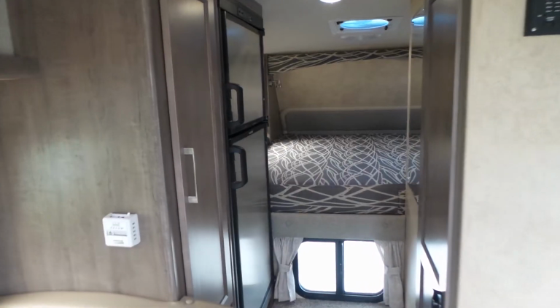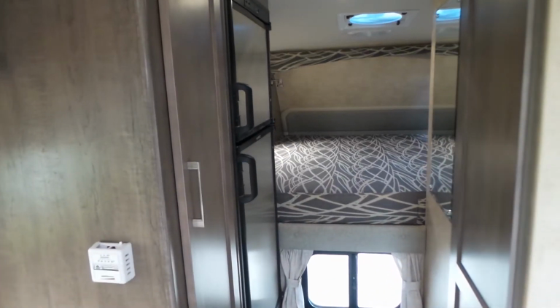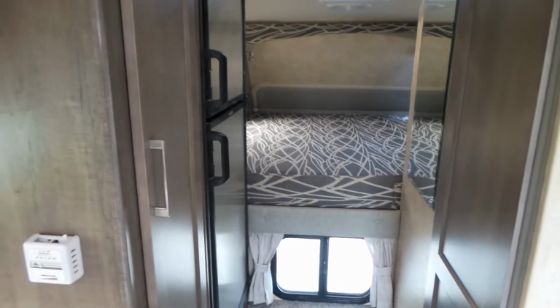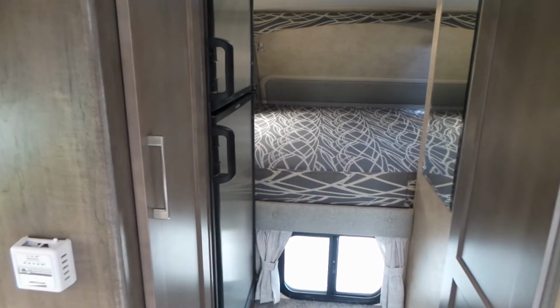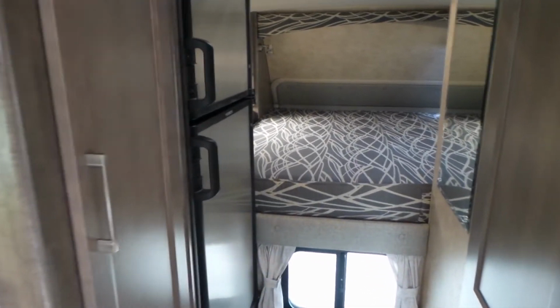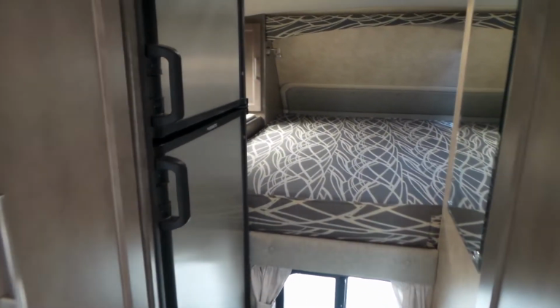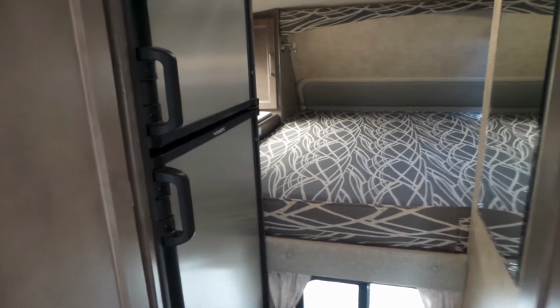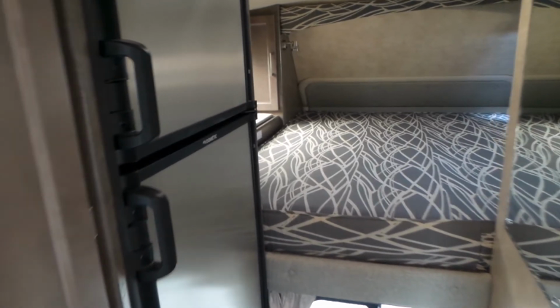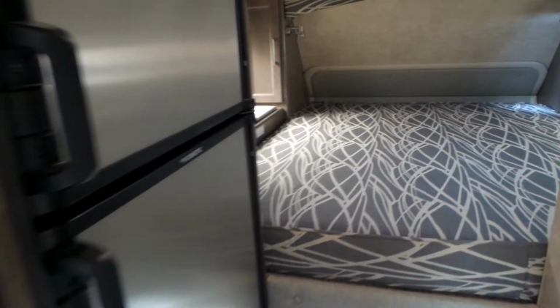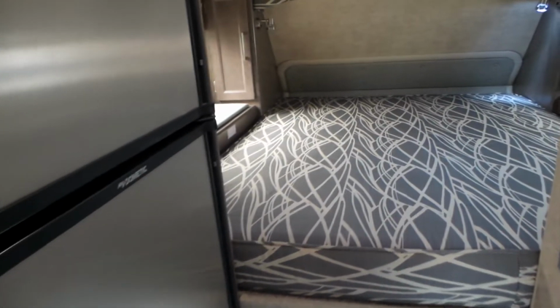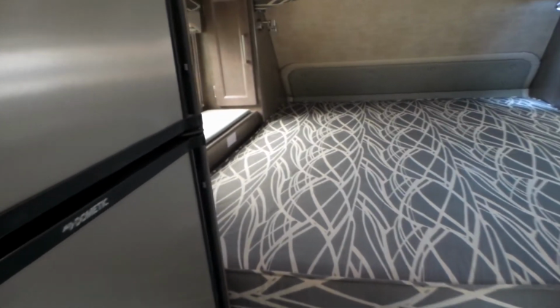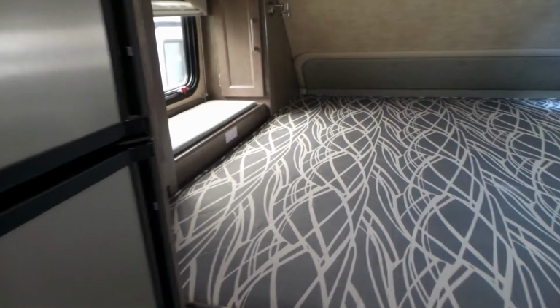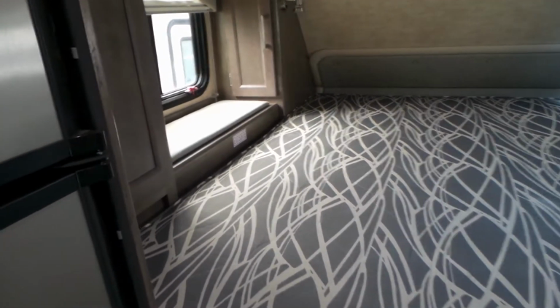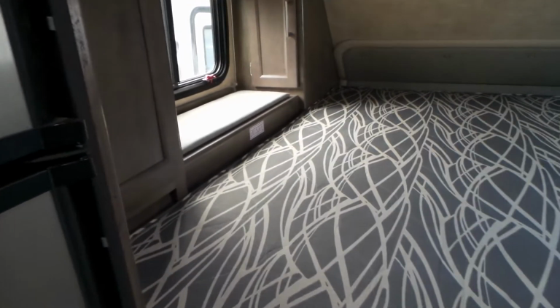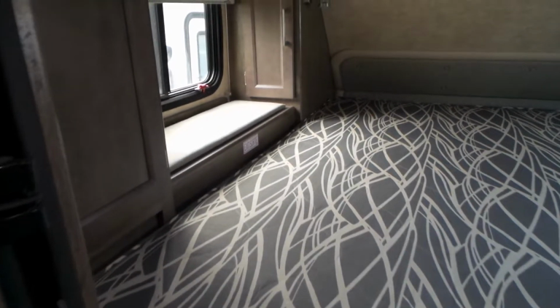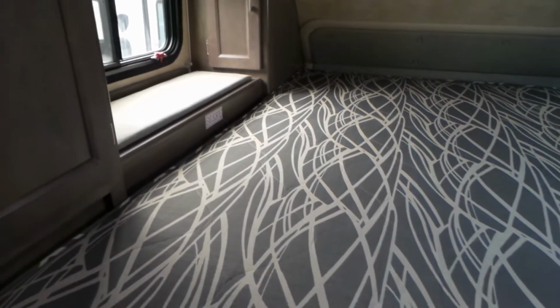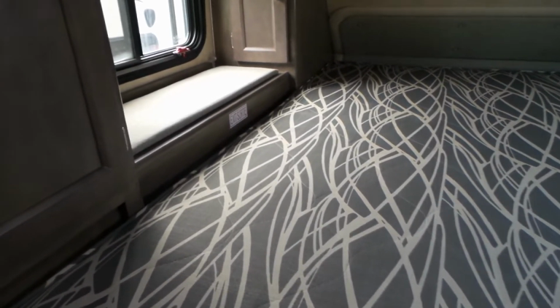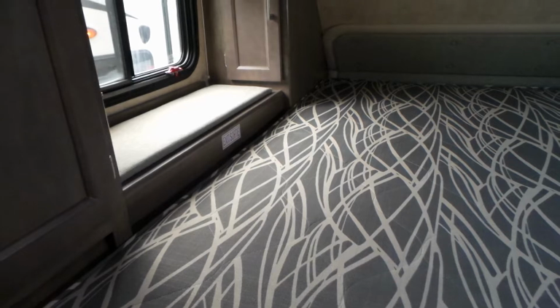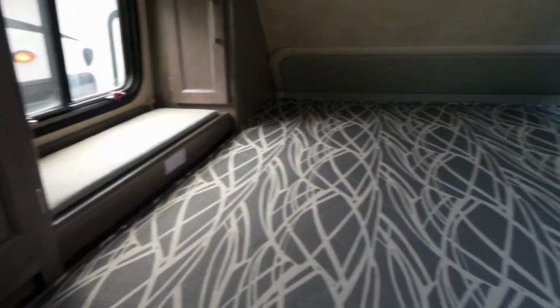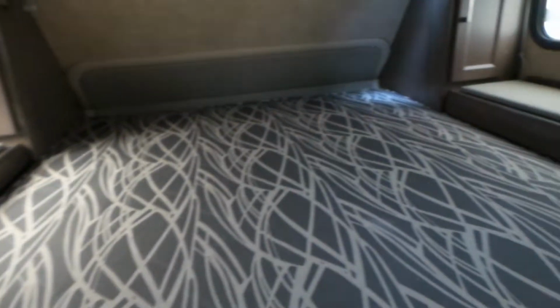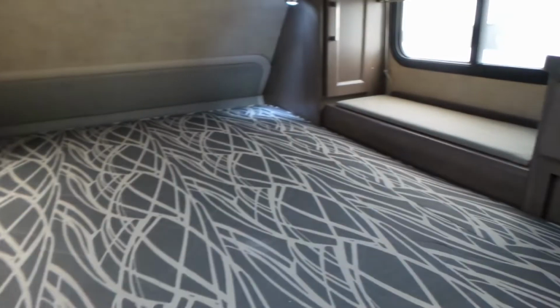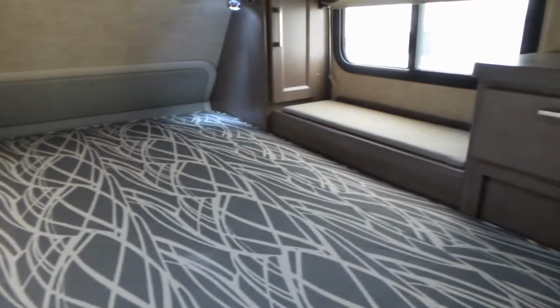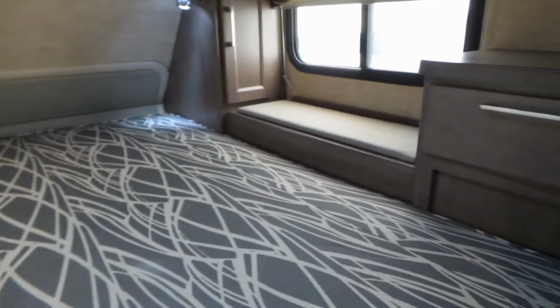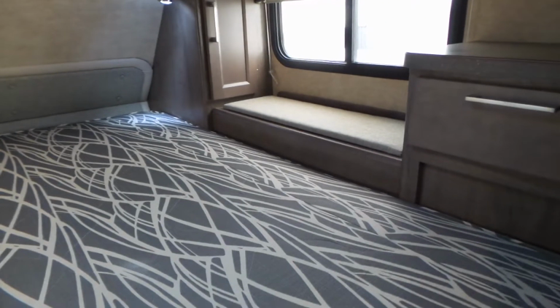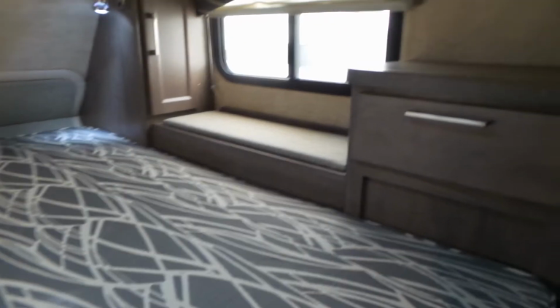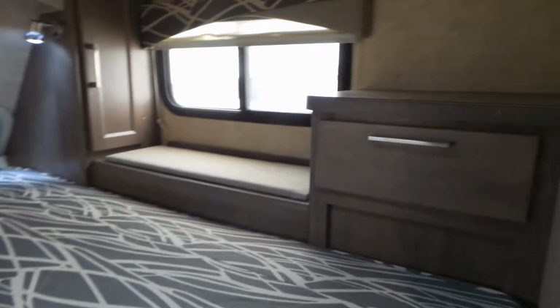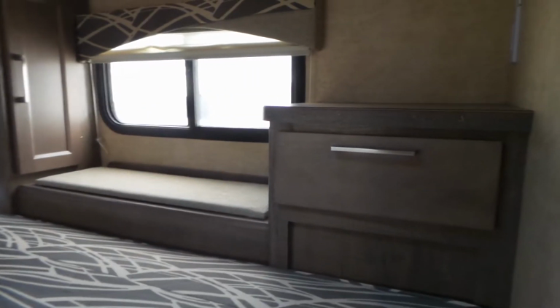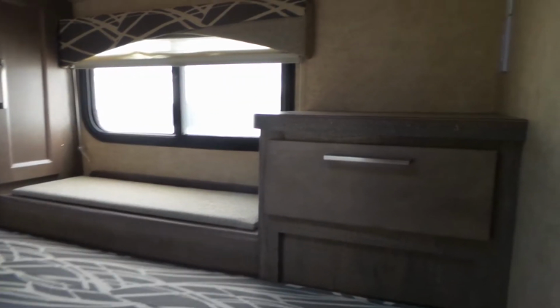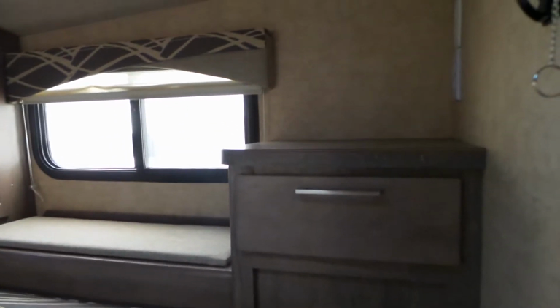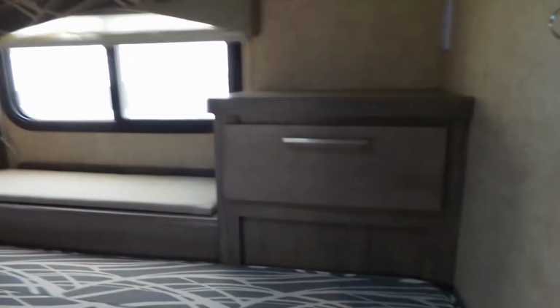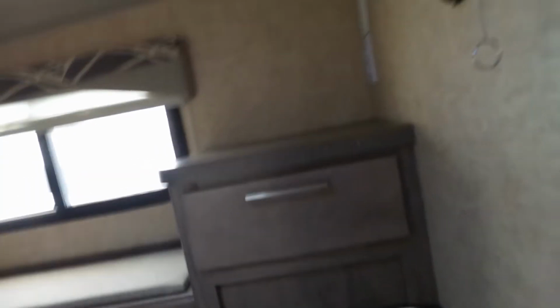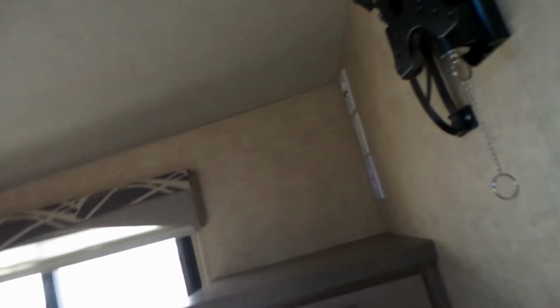All LED lights of course, a Fantastic Fan in the front, and storage on either side — on that side and over there — as well as a drawer. It is set up for a TV.